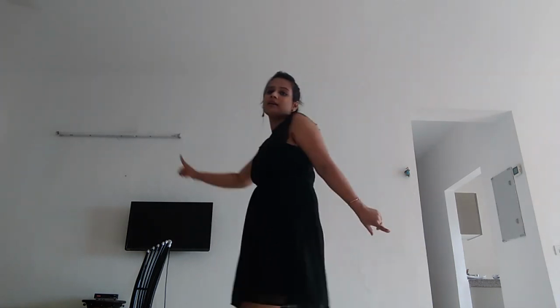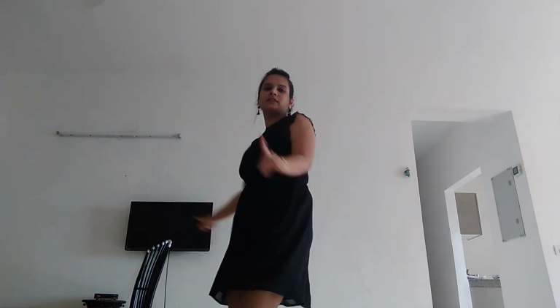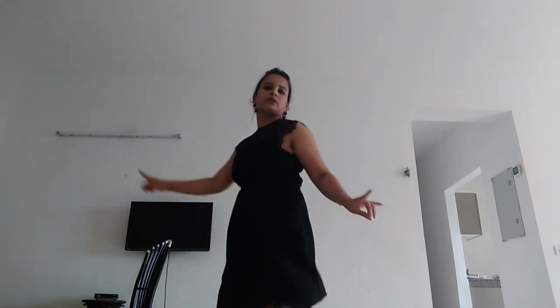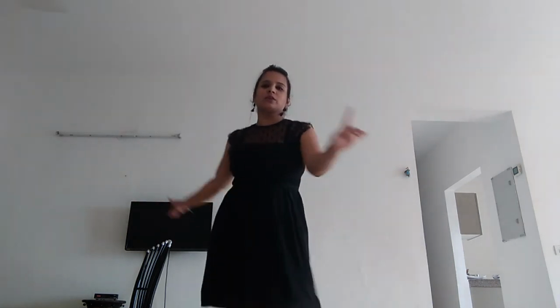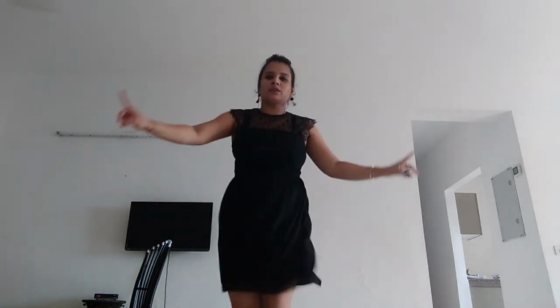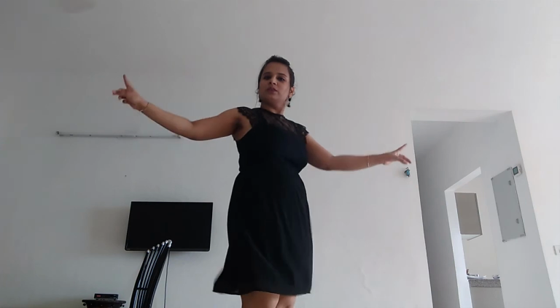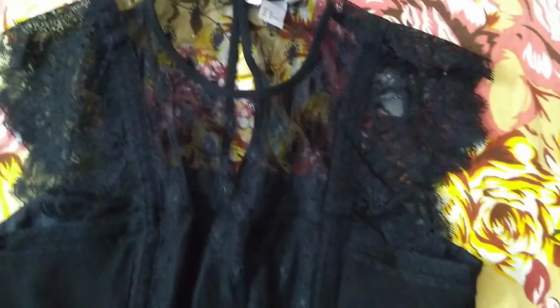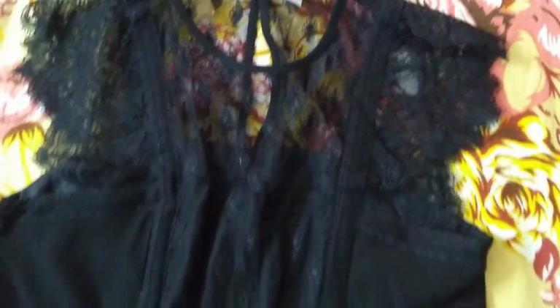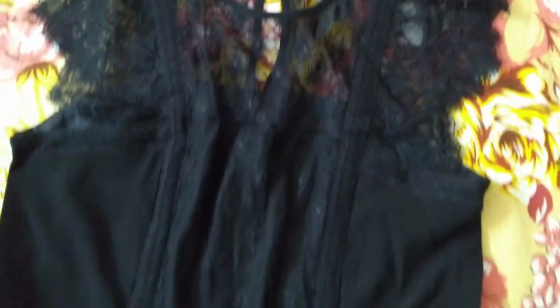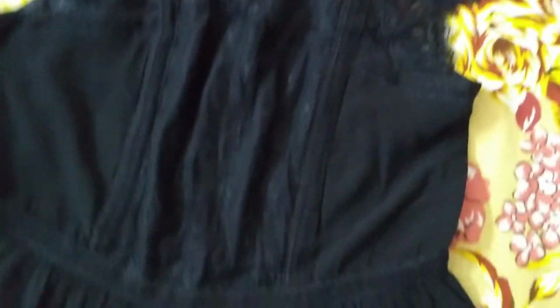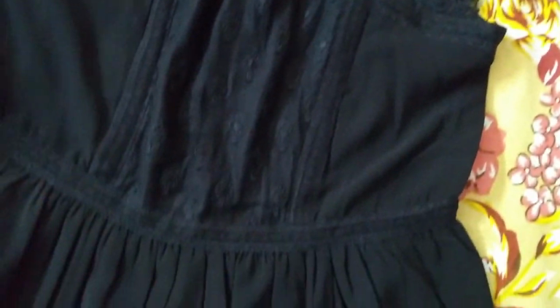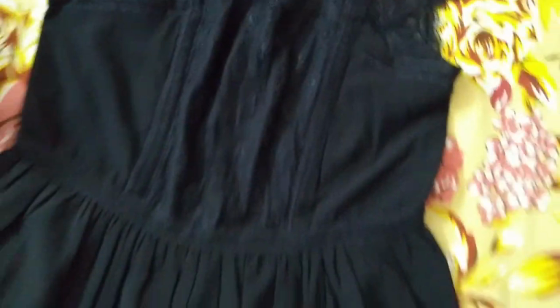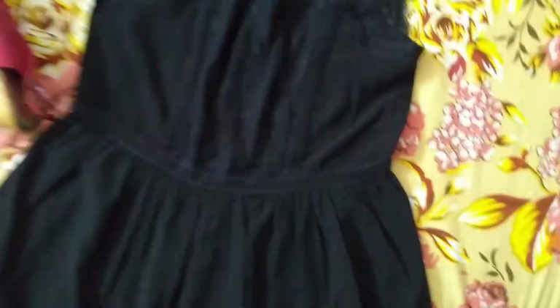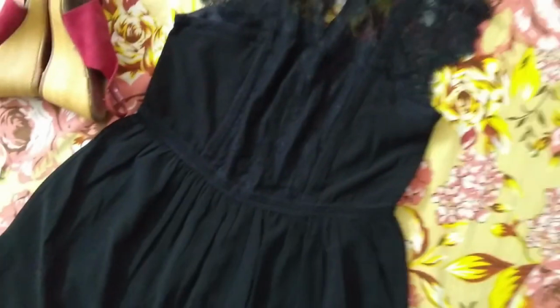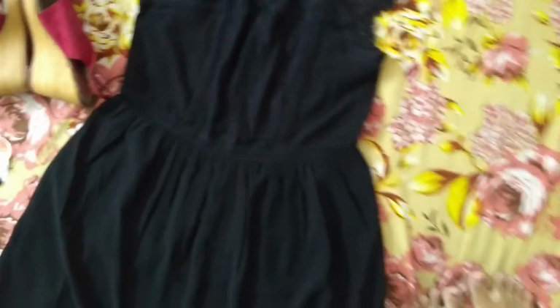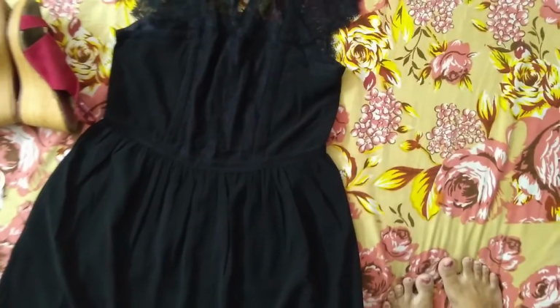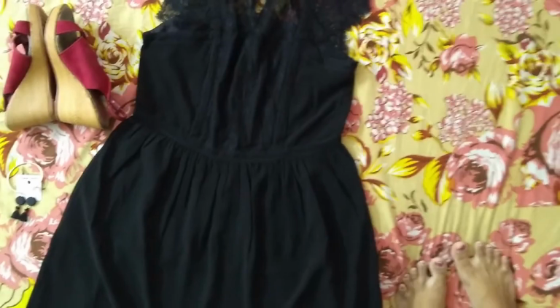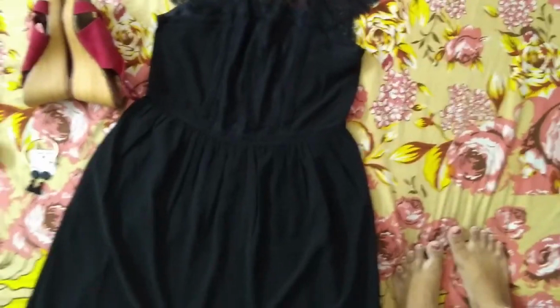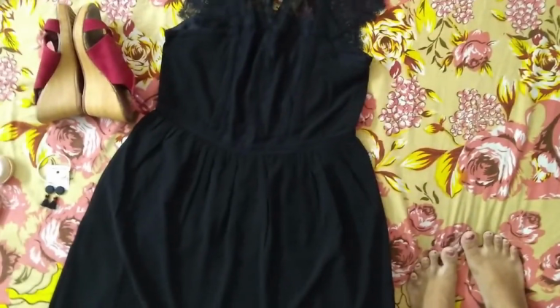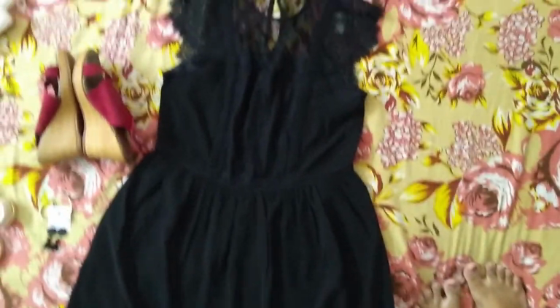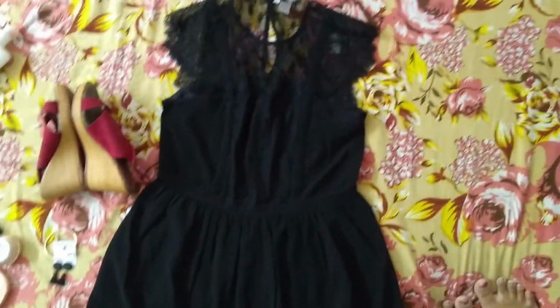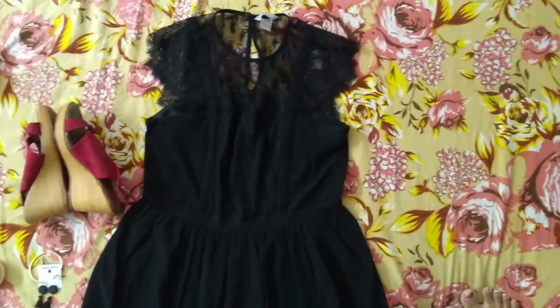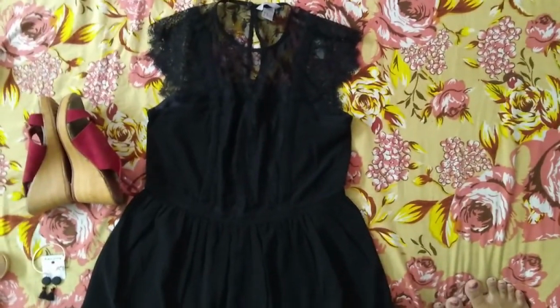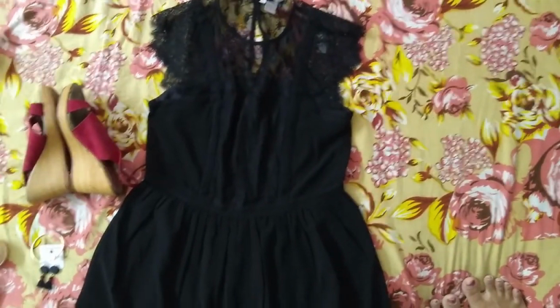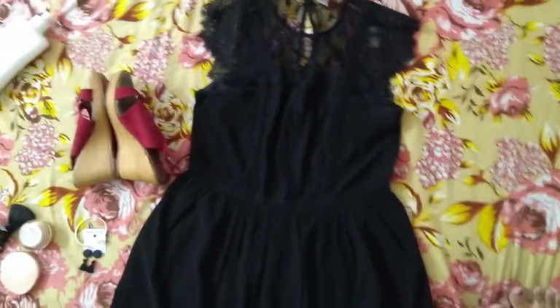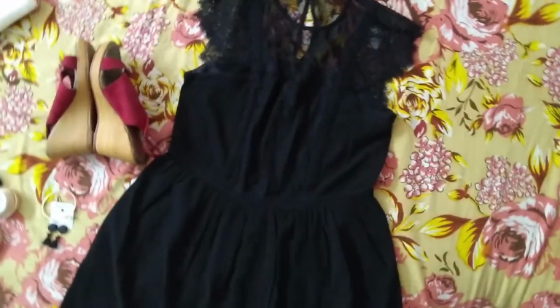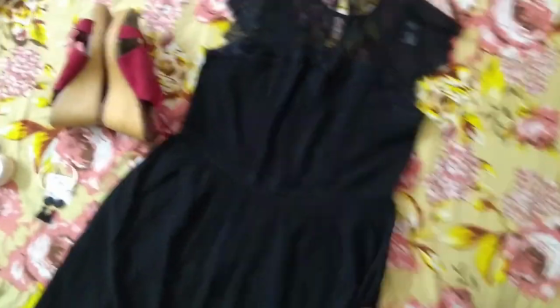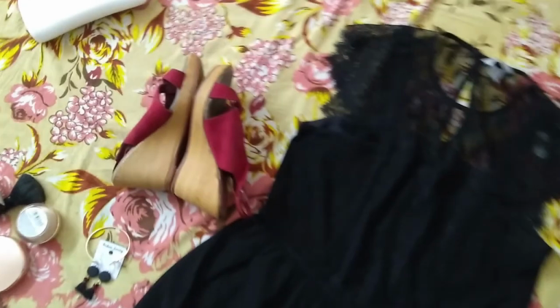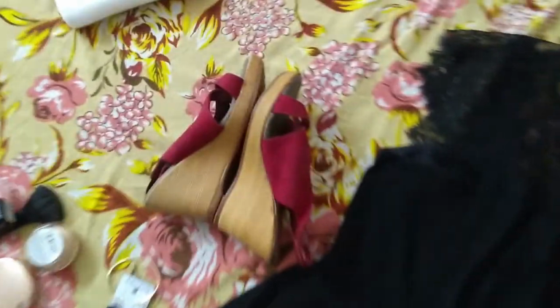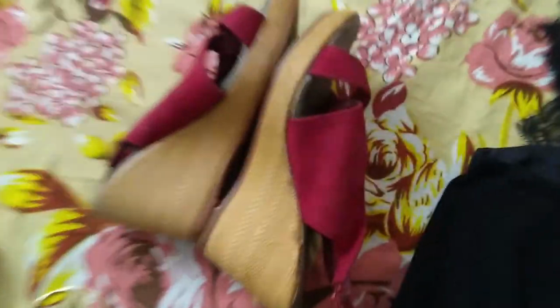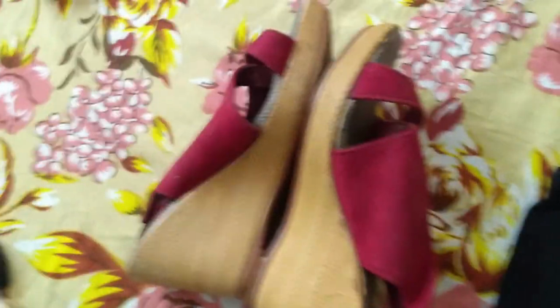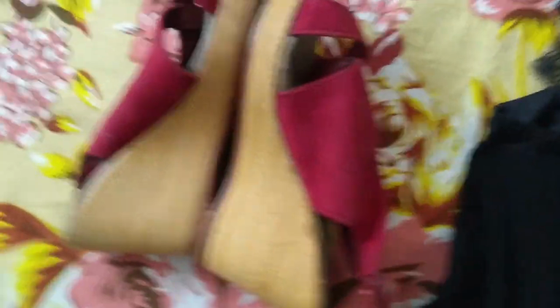I have ordered food online, so yeah, I do not have anything else to do. This is my dress for the day. I forgot to show it to you guys earlier.